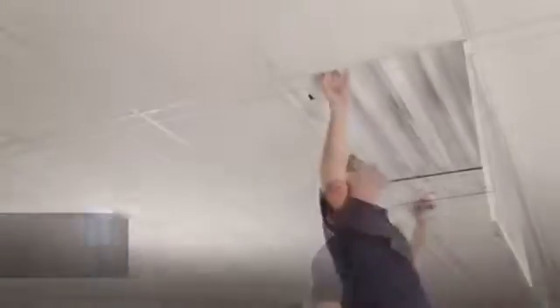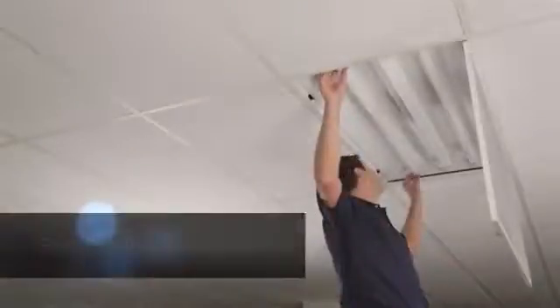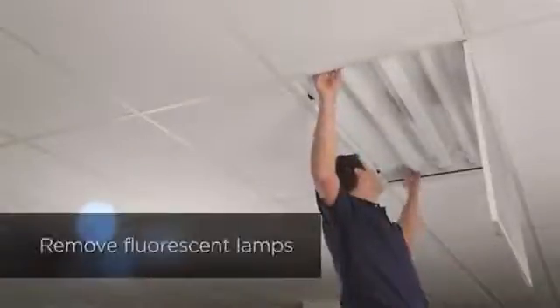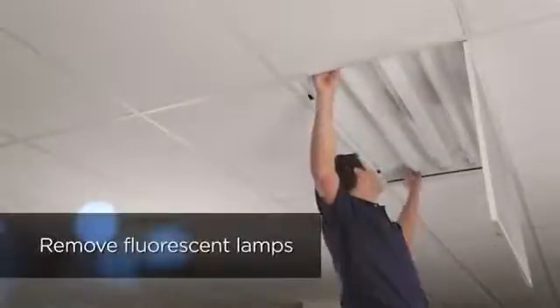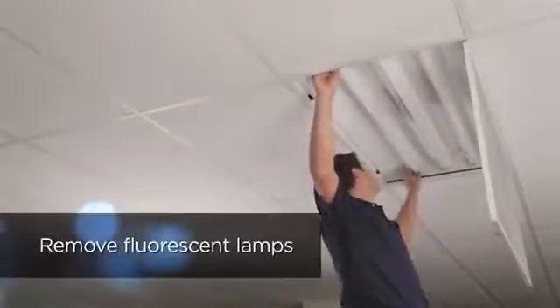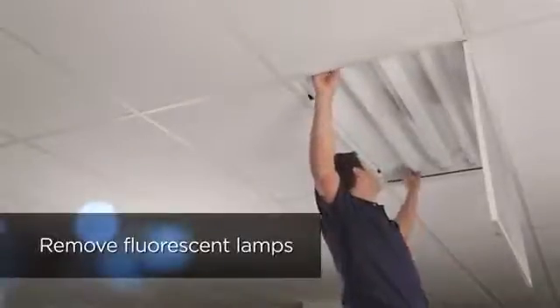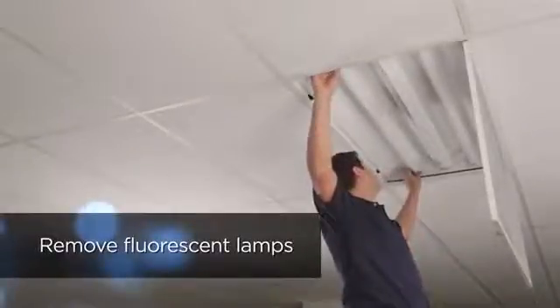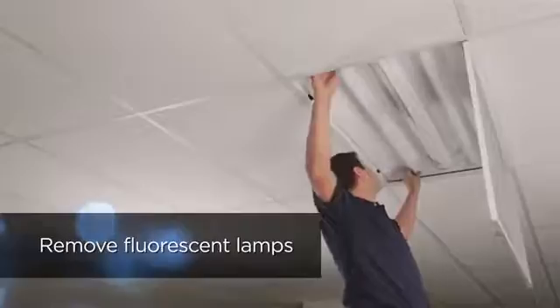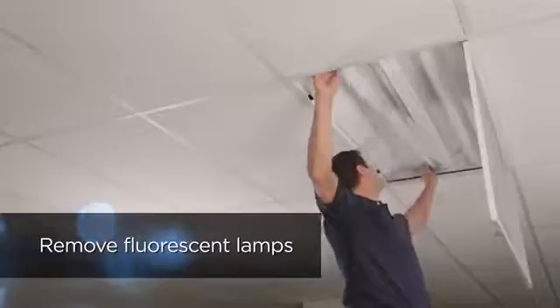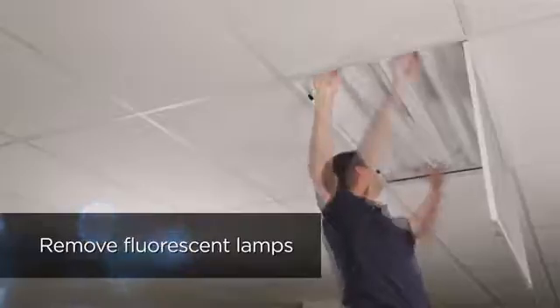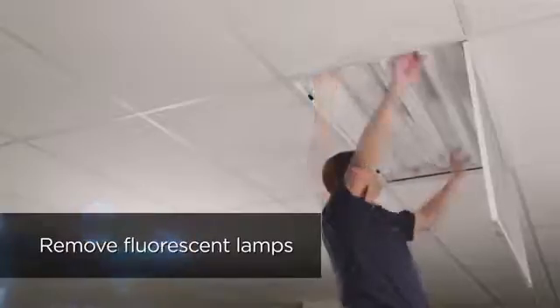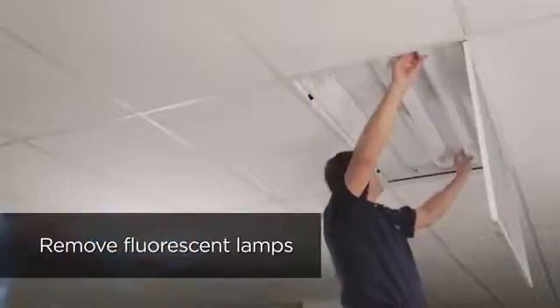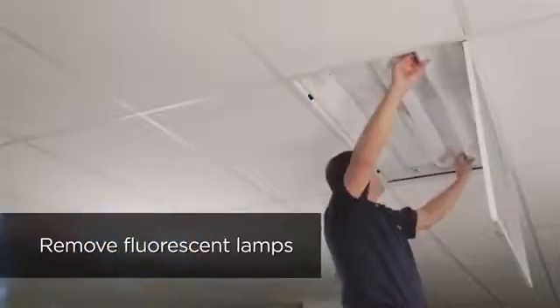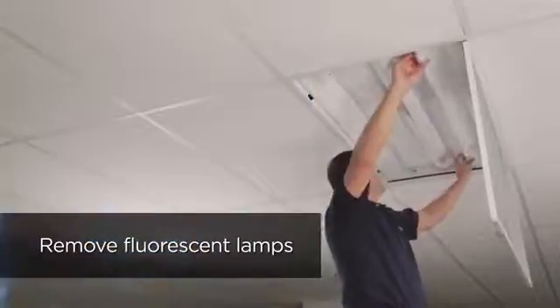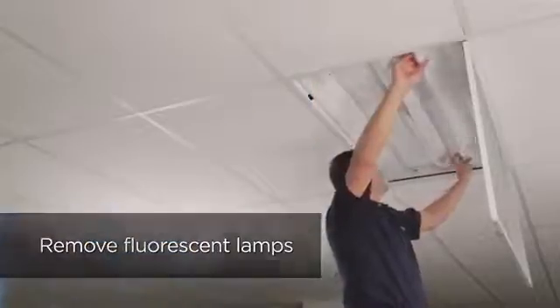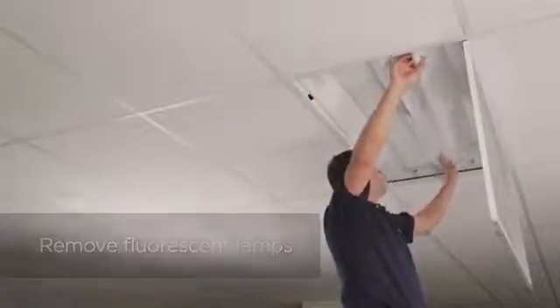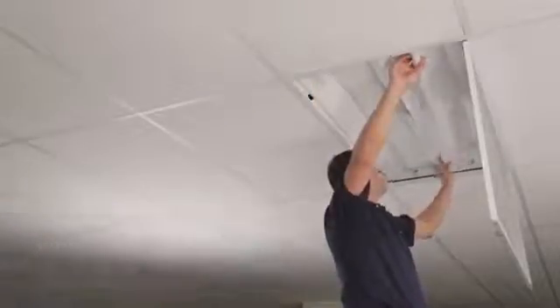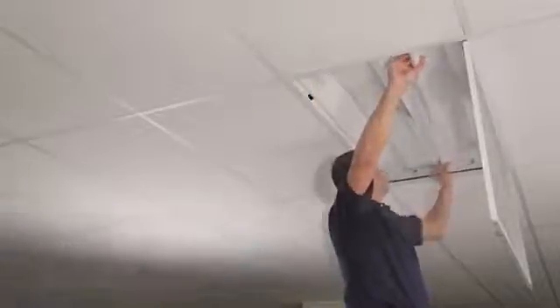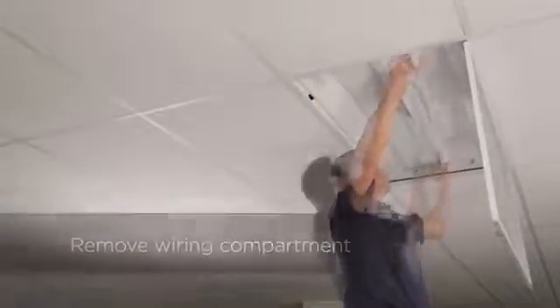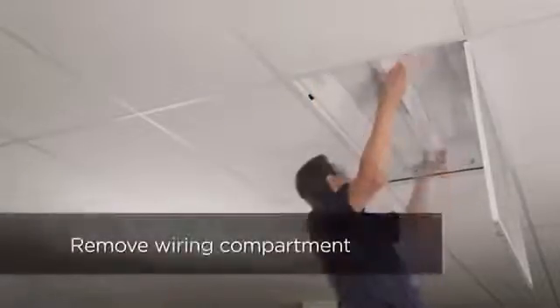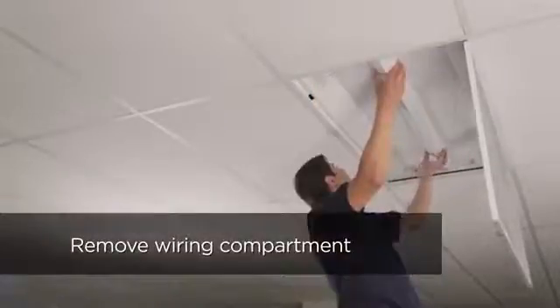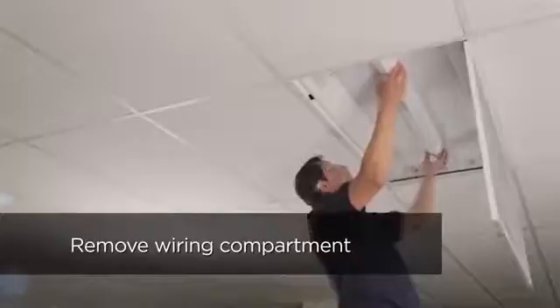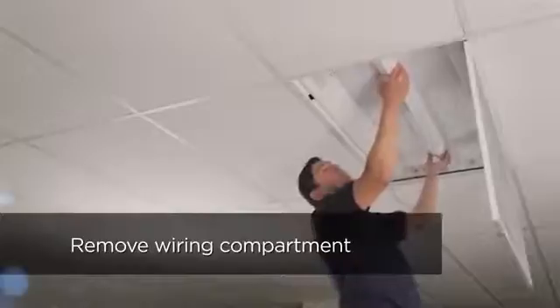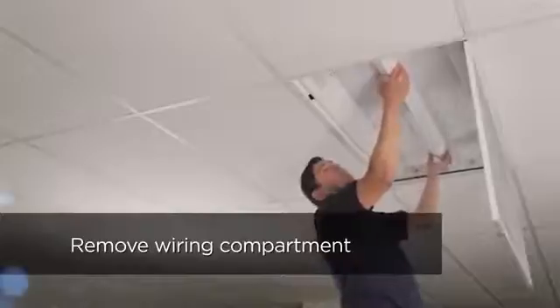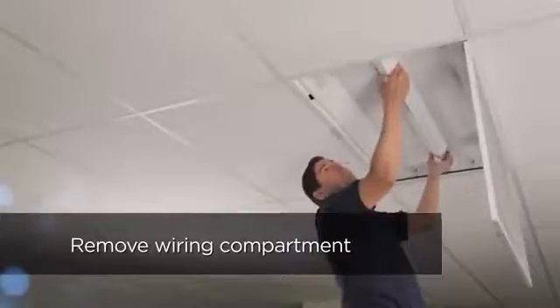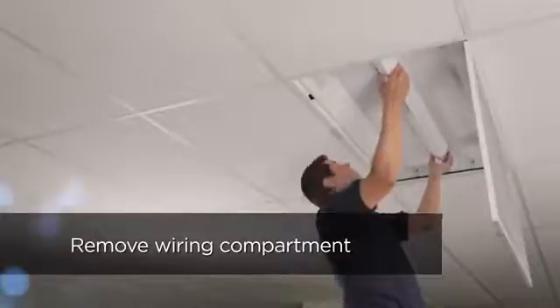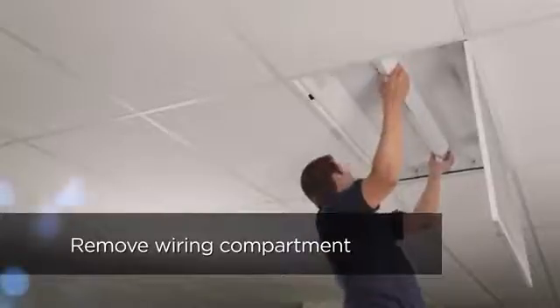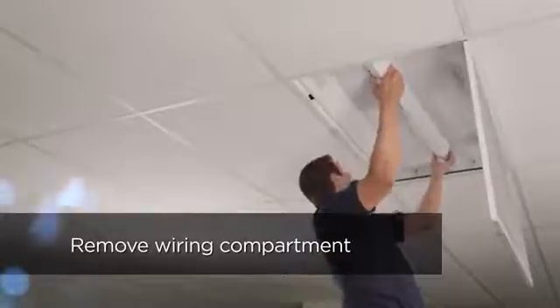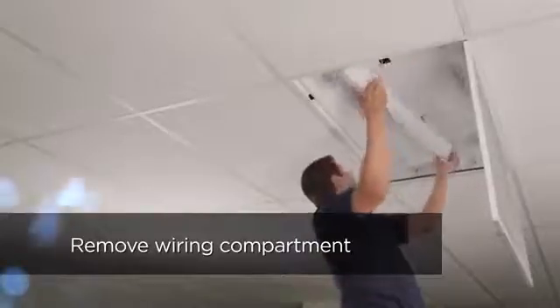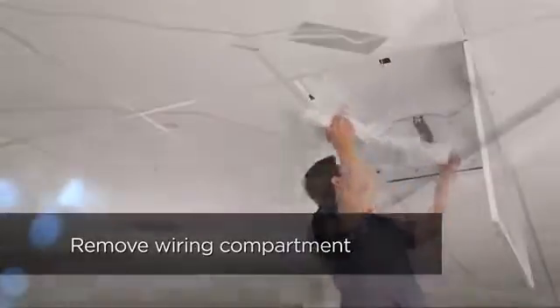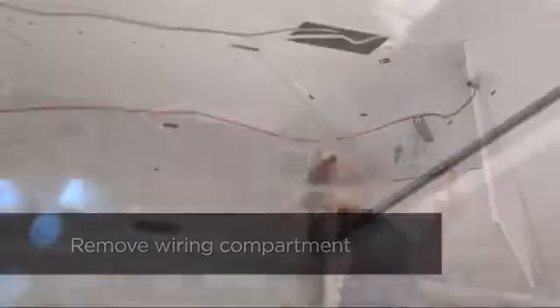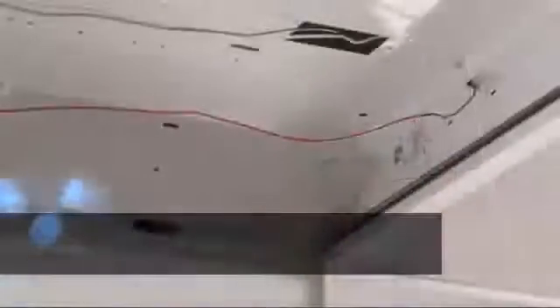Remove existing linear fluorescent lamps and dispose of properly. Remove the wiring compartment by squeezing the sides and pulling down. Set this aside for later use.